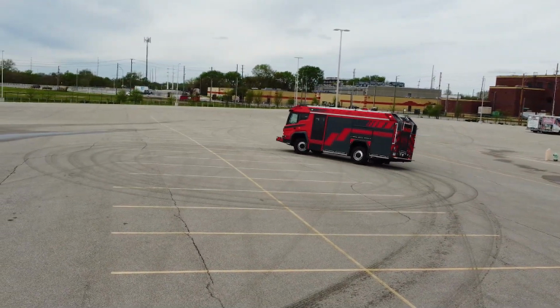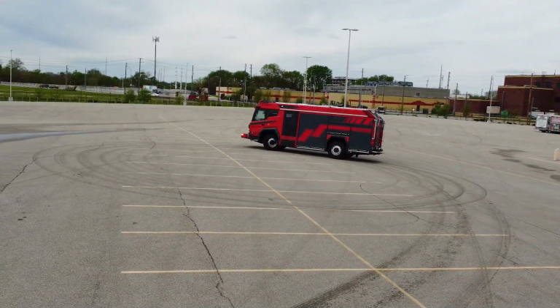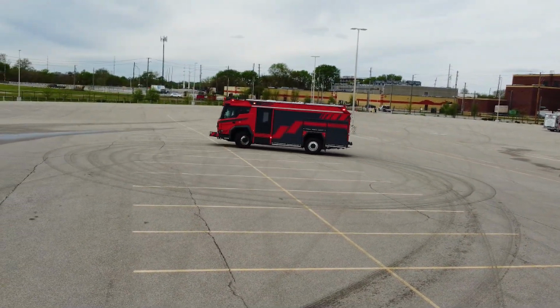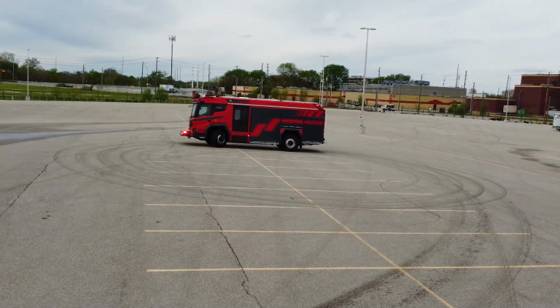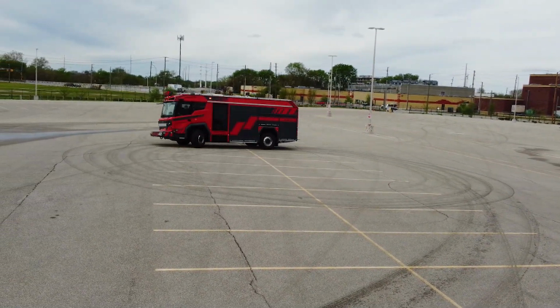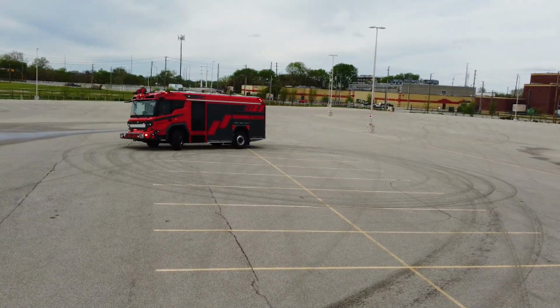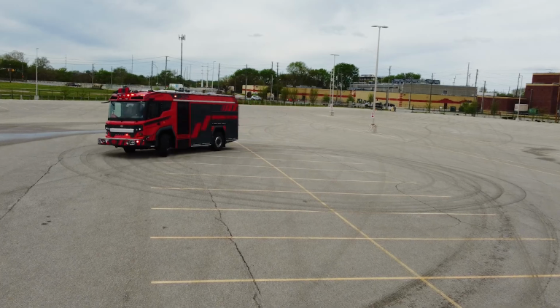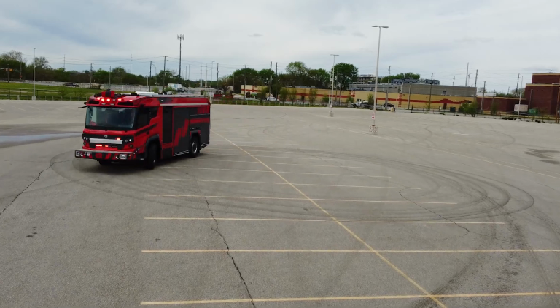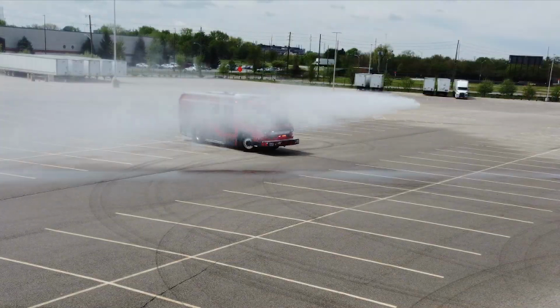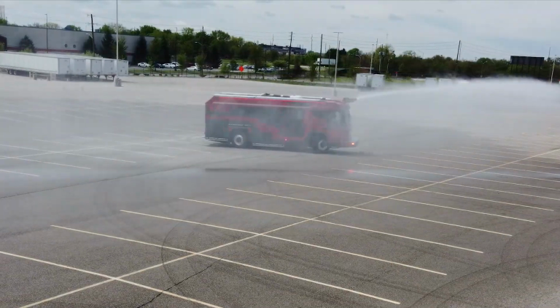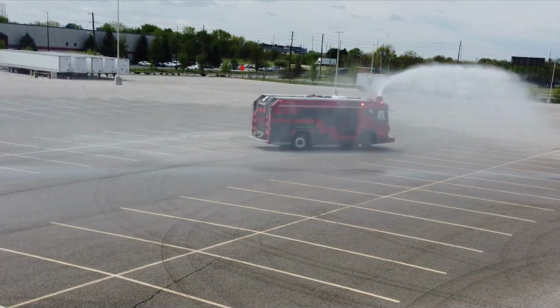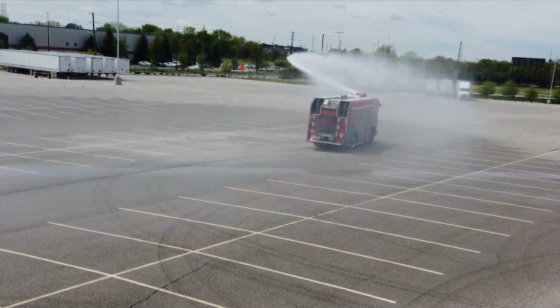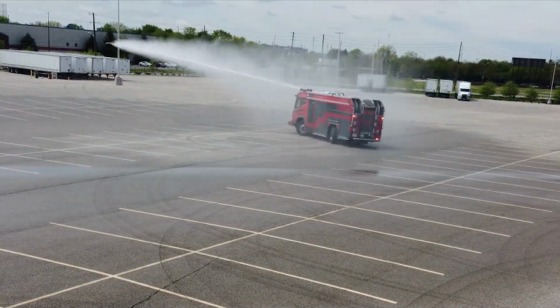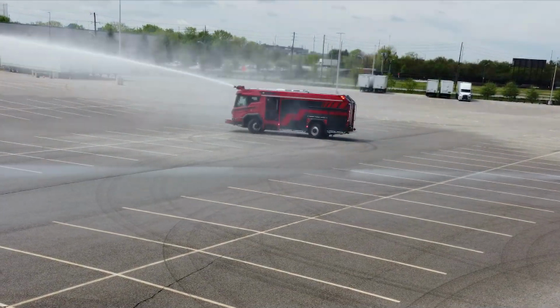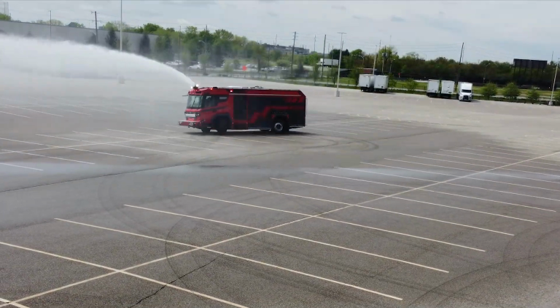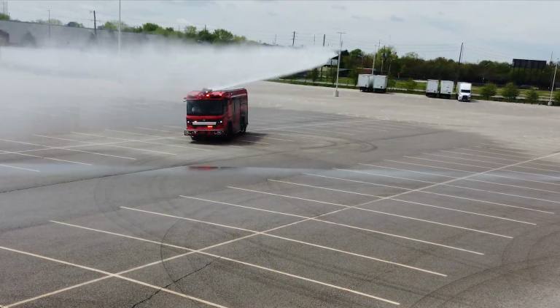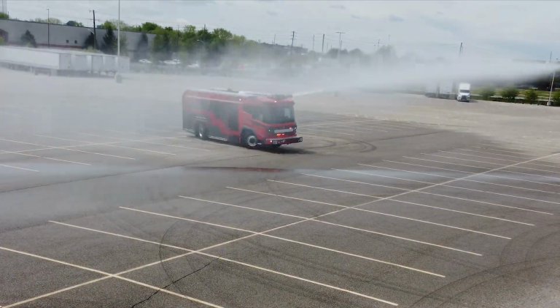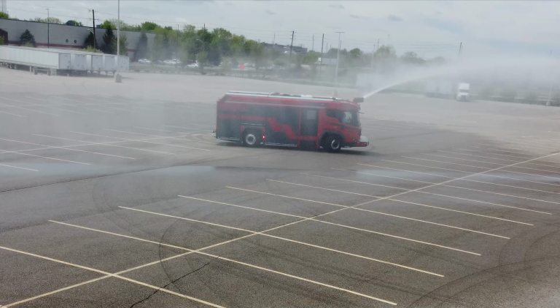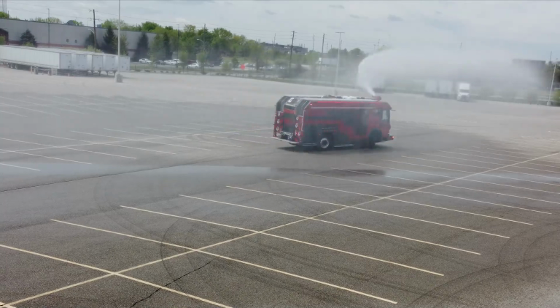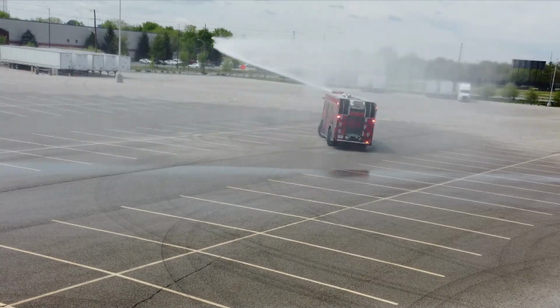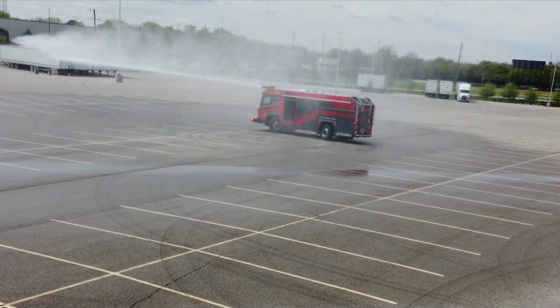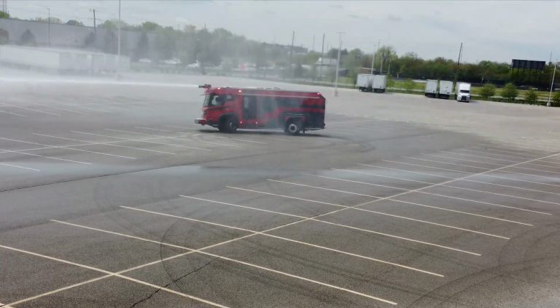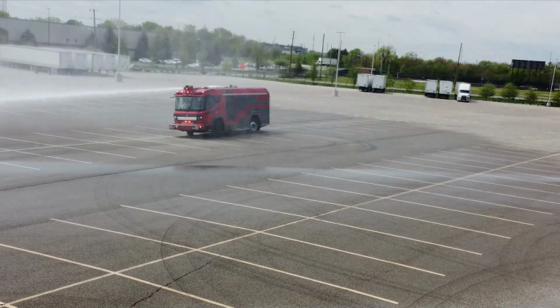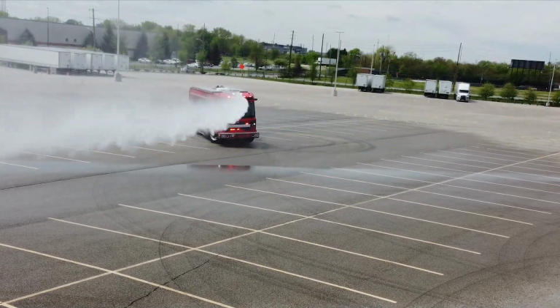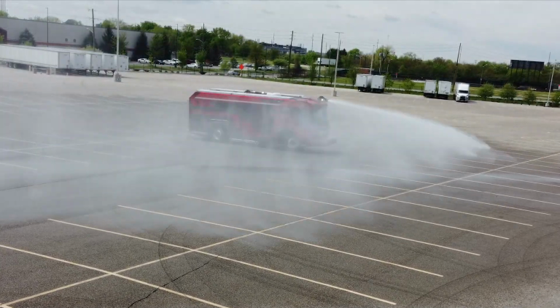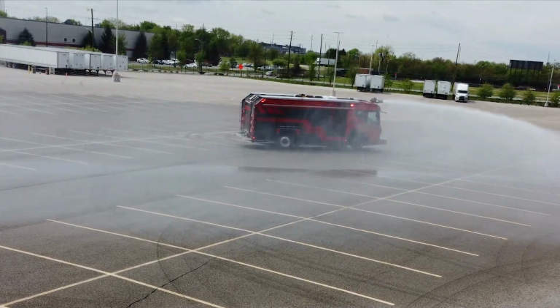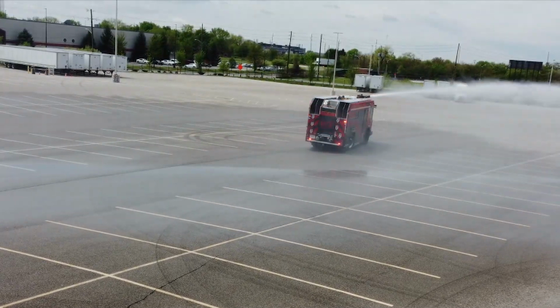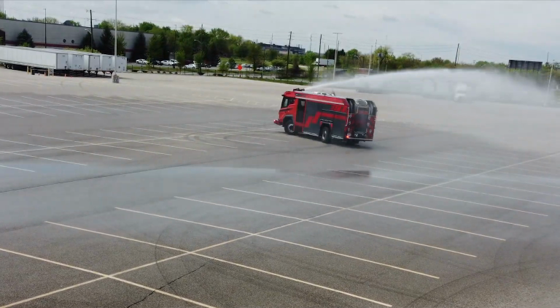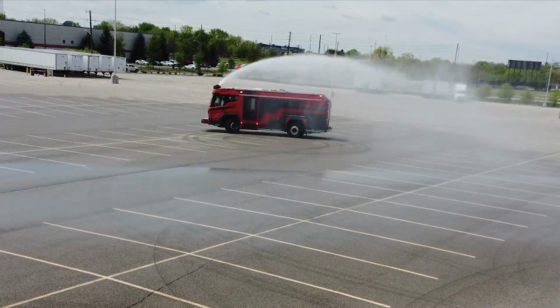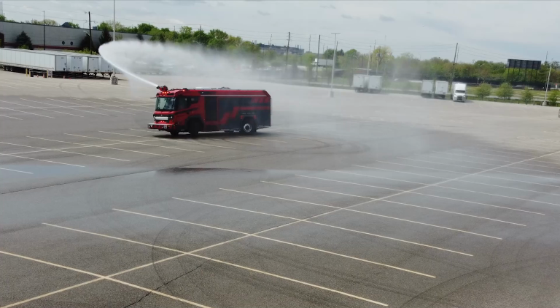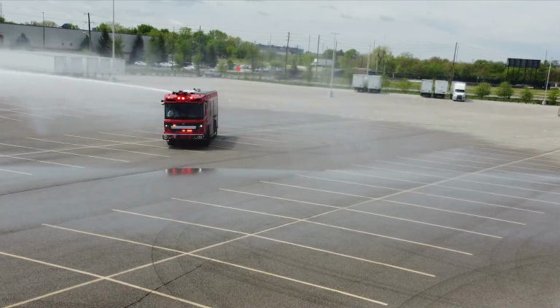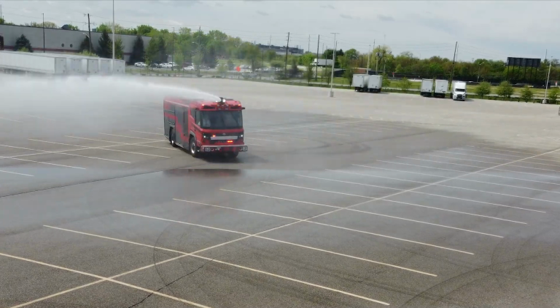Furthermore, you can equip the RTX with an optional all-wheel steering, which reduces that turning circle down to just 47.5 feet, making the RTX extremely maneuverable in the tightest of situations.